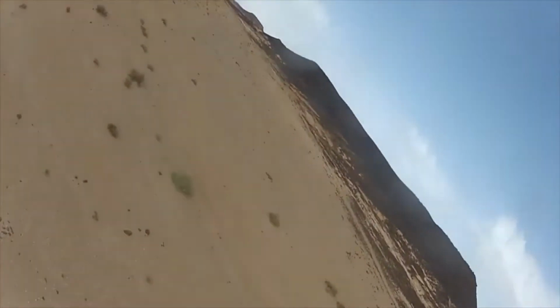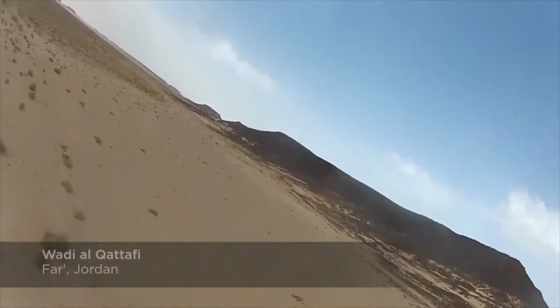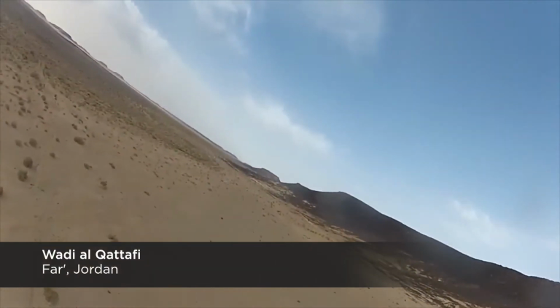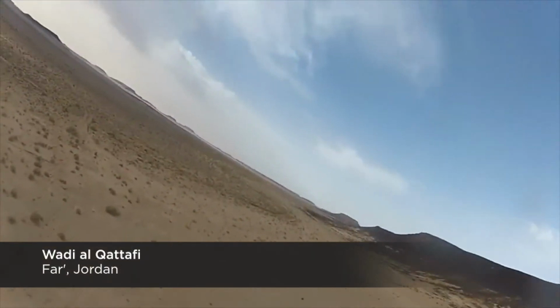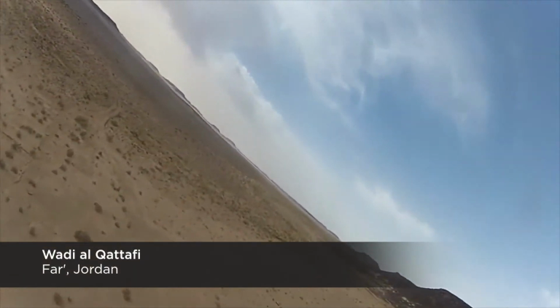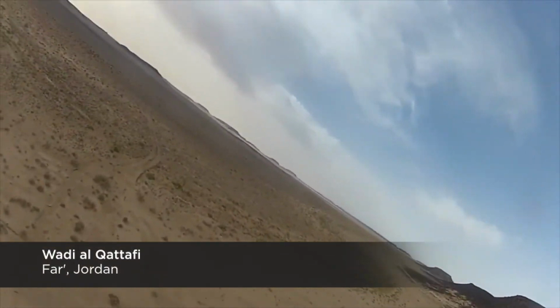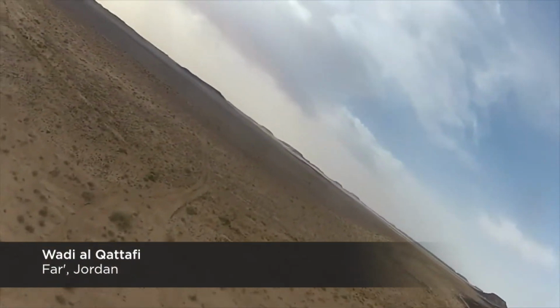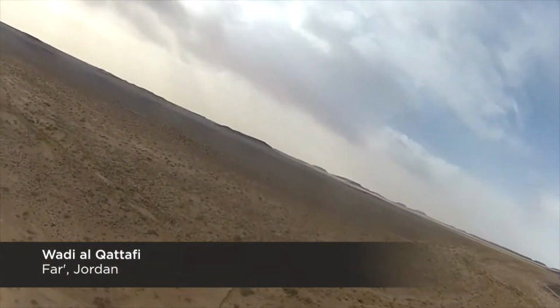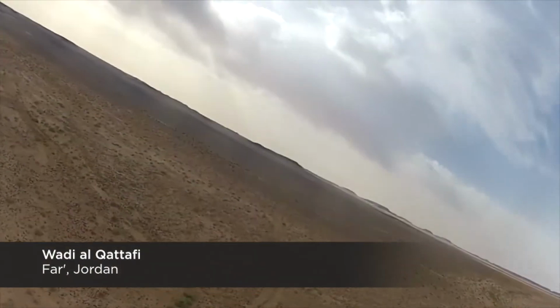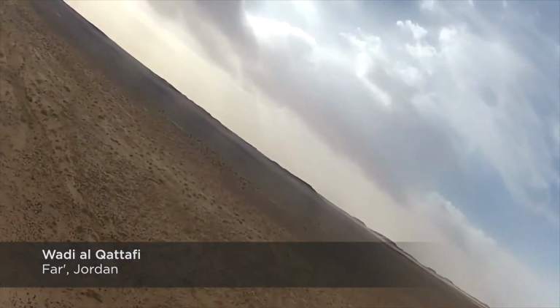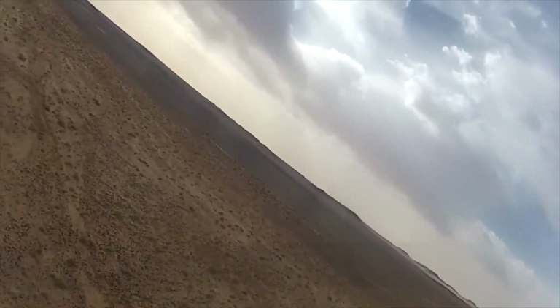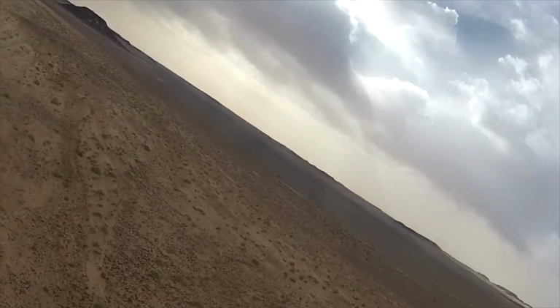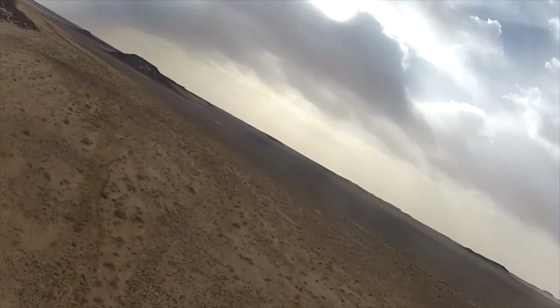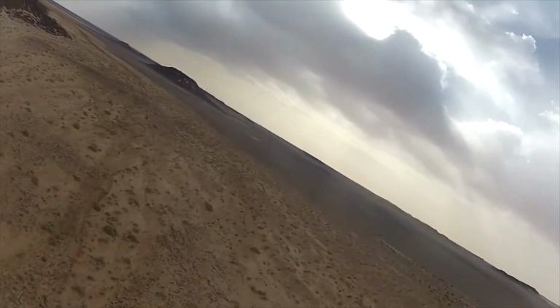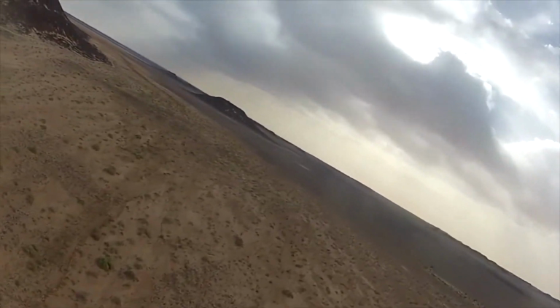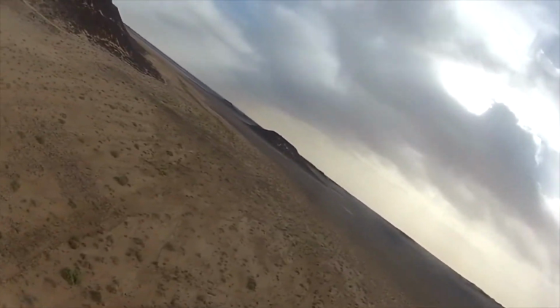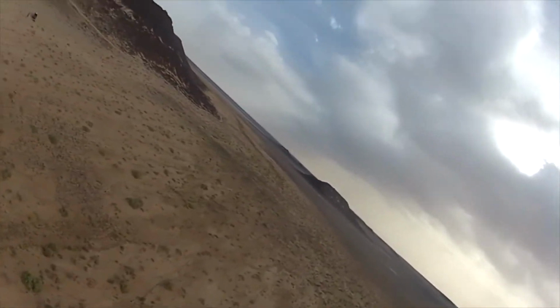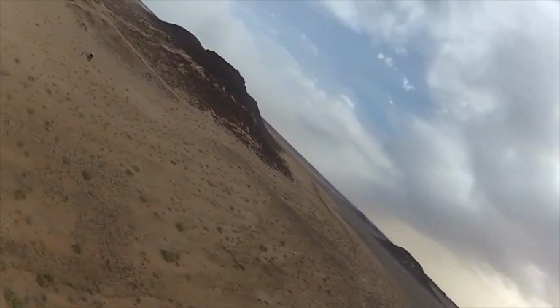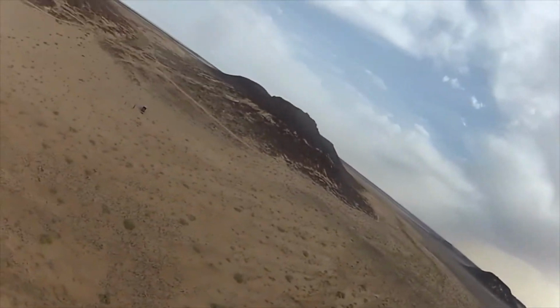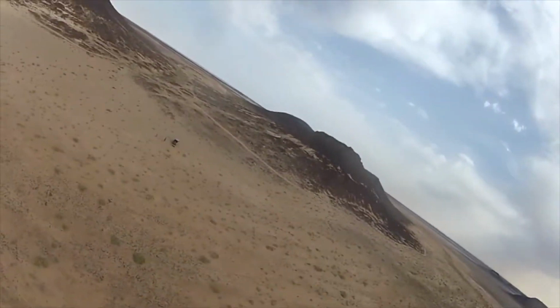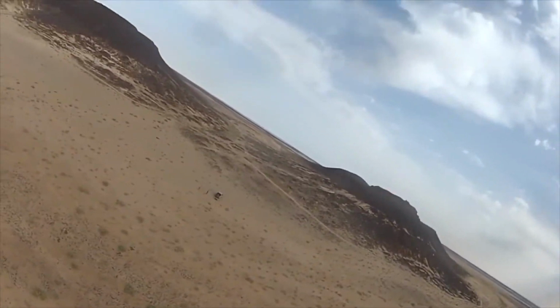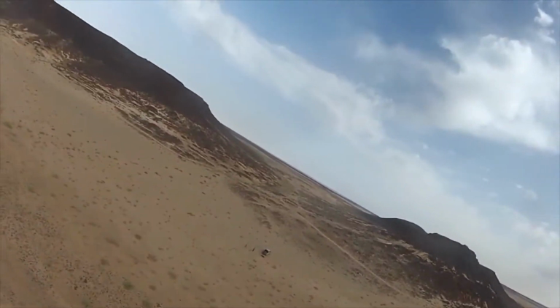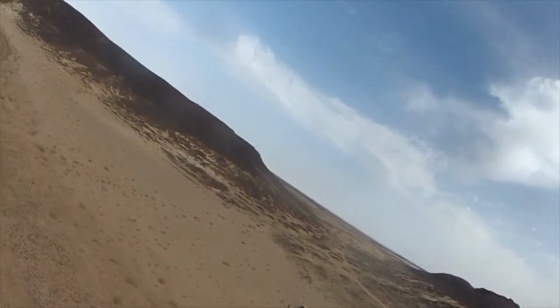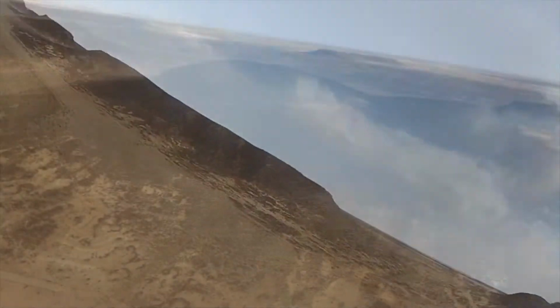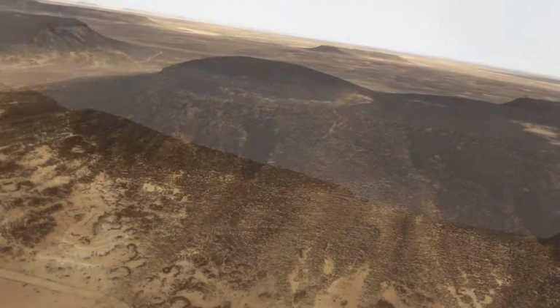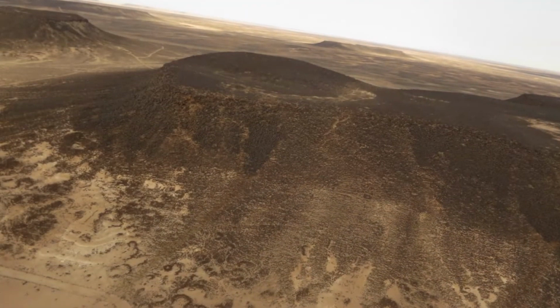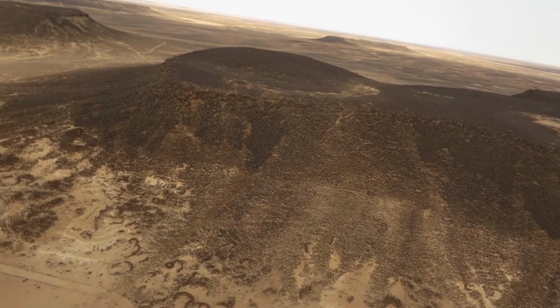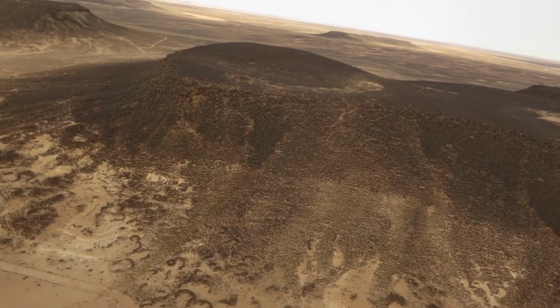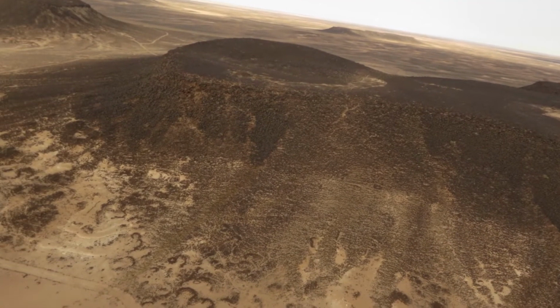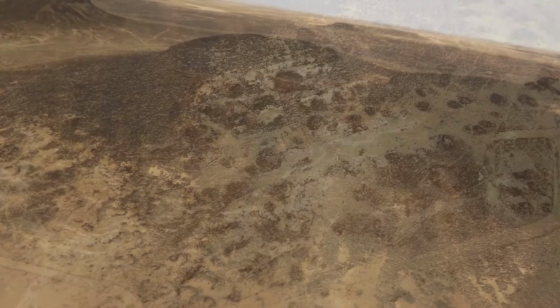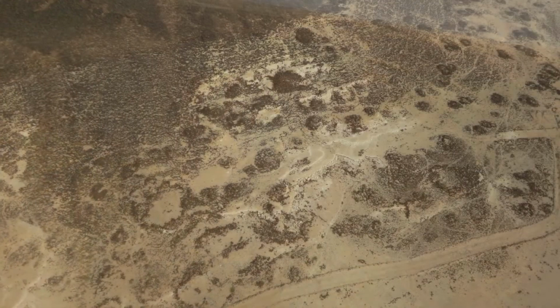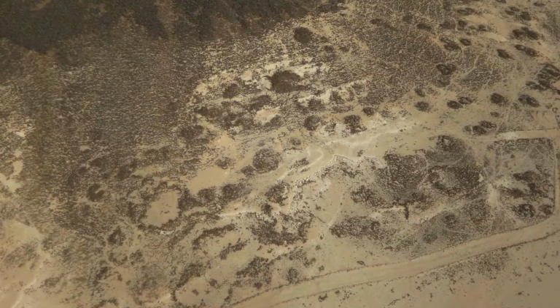What we're looking at is the Wadi al-Qatafi area with basaltic capped mesas and a variety of different structures — many of them late Neolithic structures, both on top of the mesas and along the shoulders.